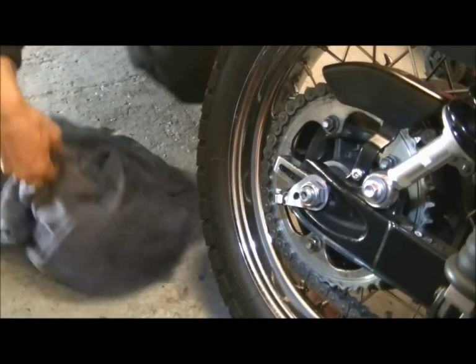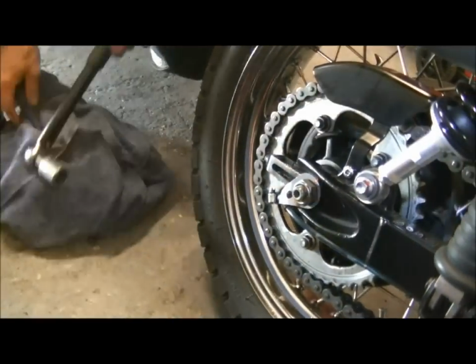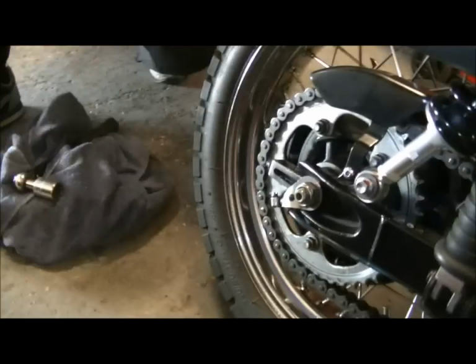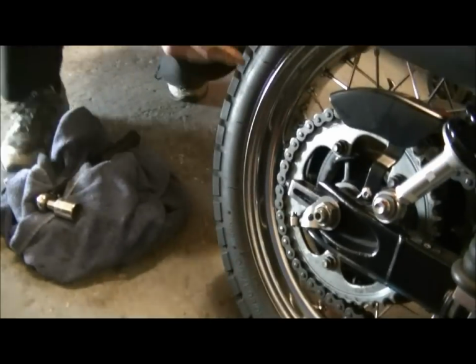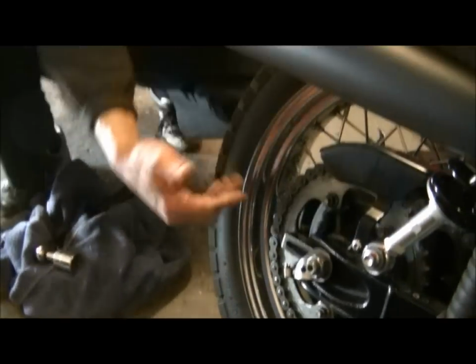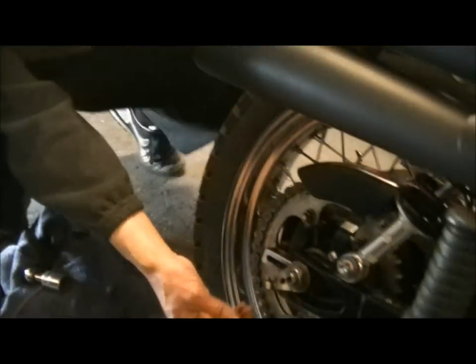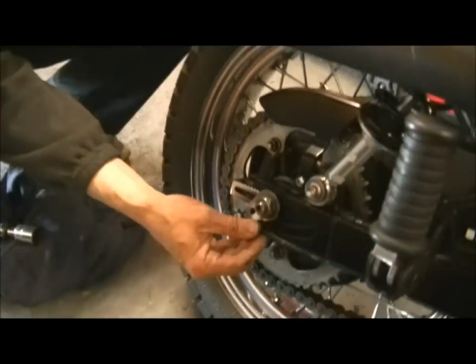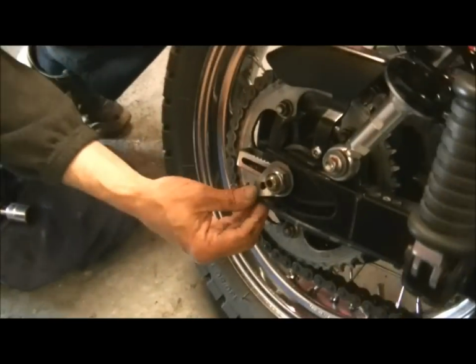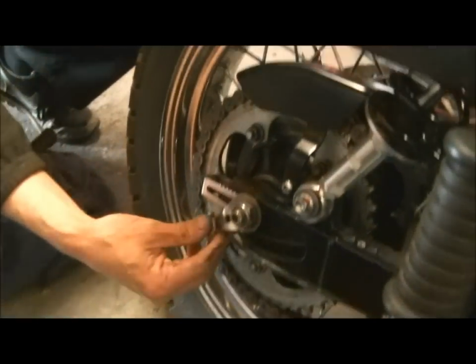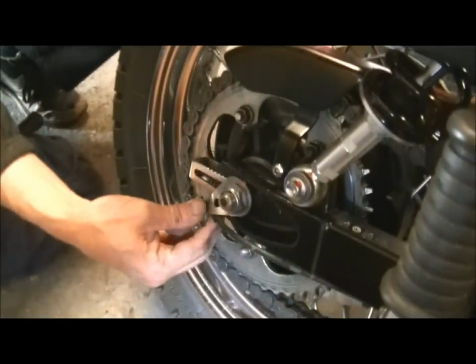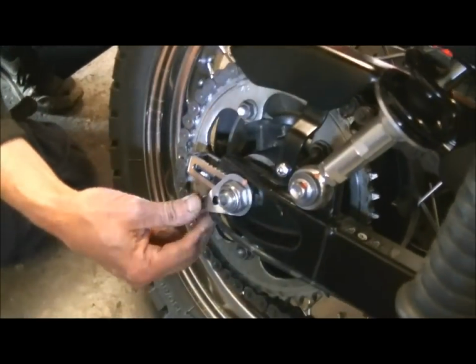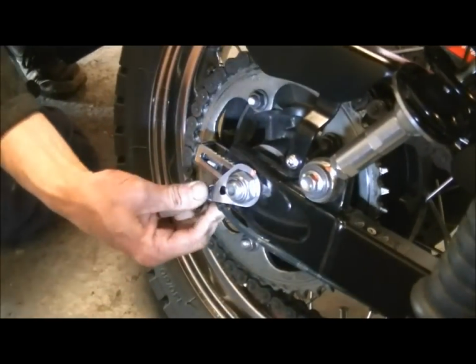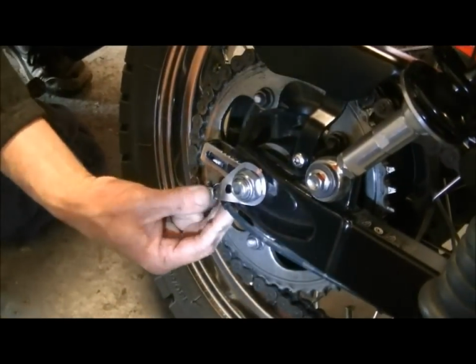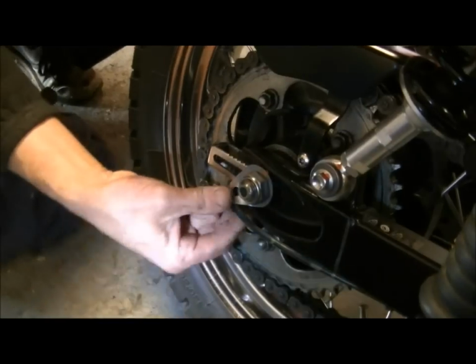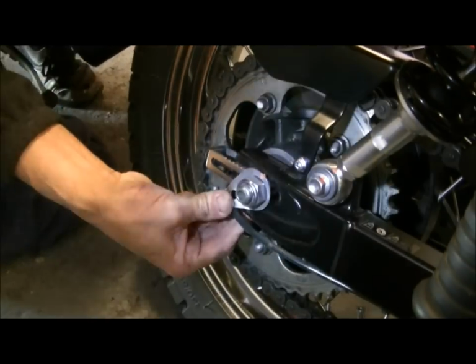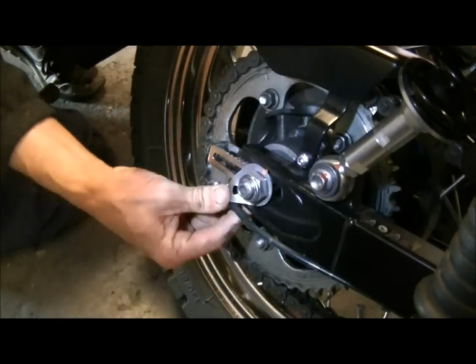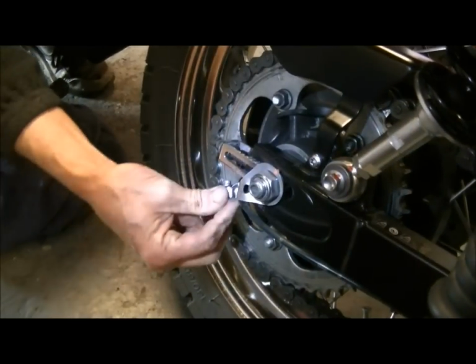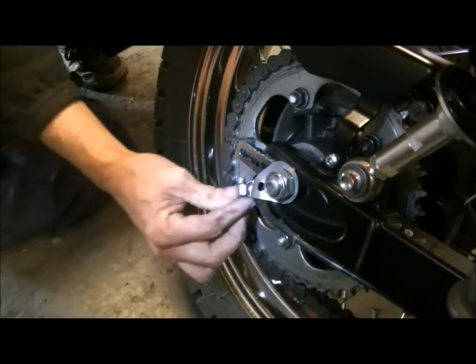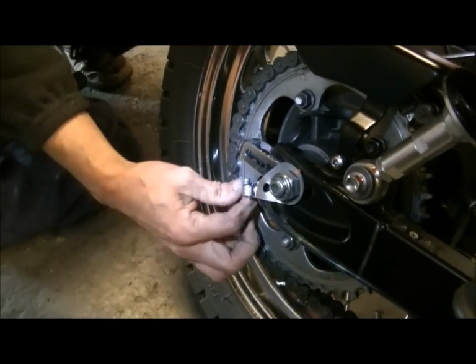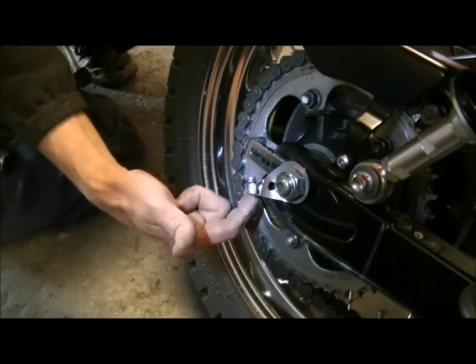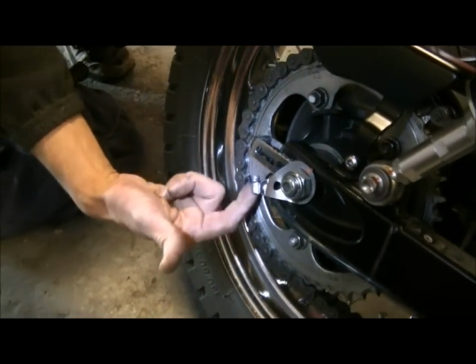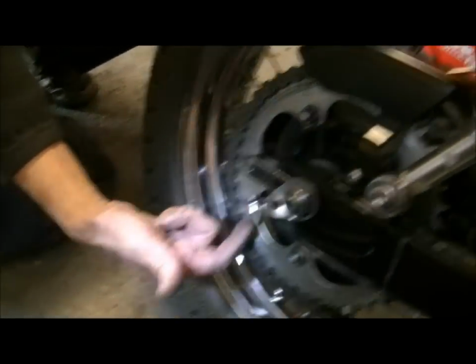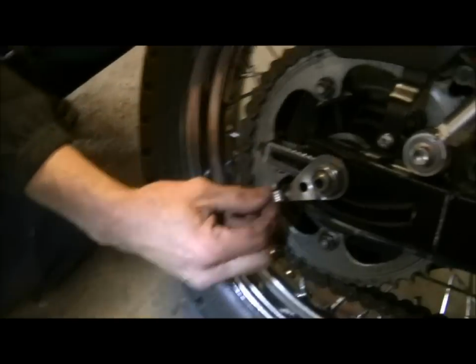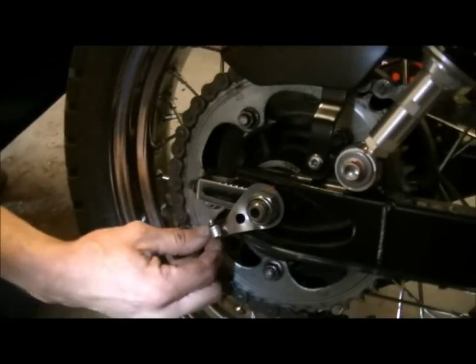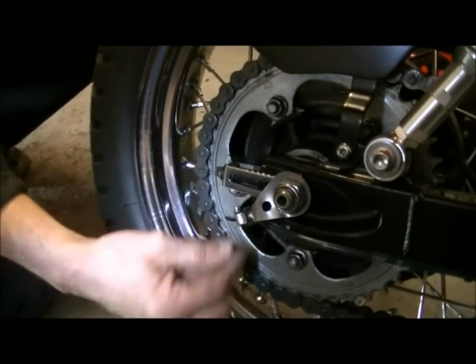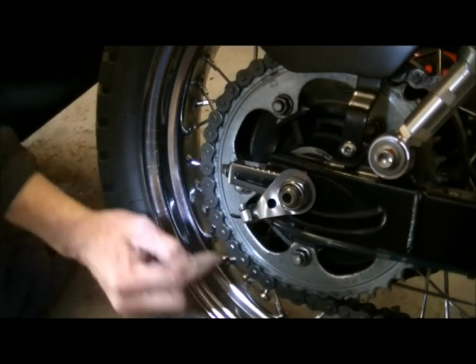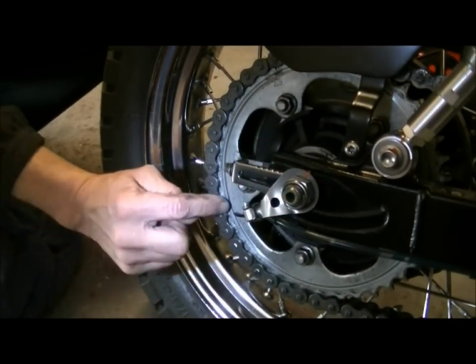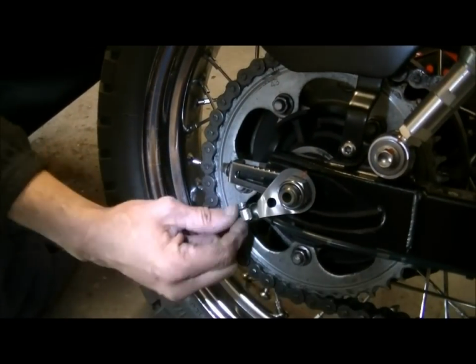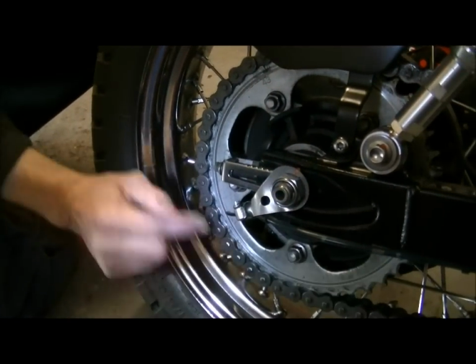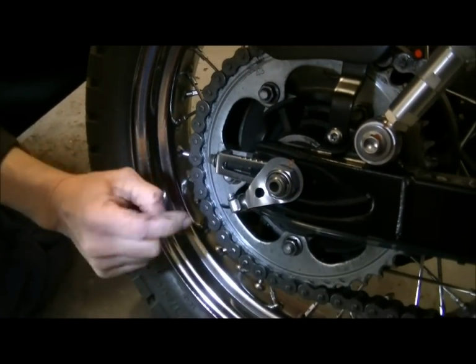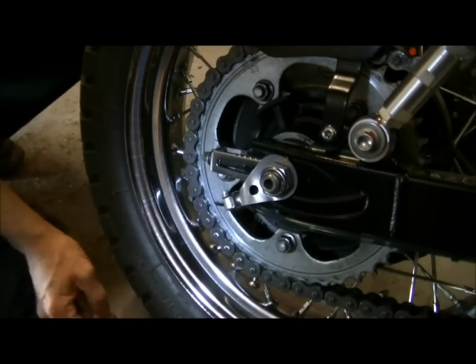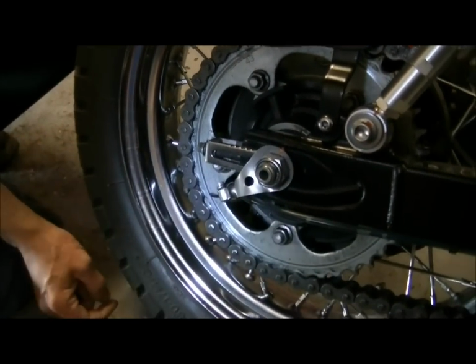Now, obviously on mine I've got this Scottoiler fitting, so I'm just going to make sure that that's bent exactly back into its place and that the little Scottoiler tube is doing its job in its chosen little track. And there we are.